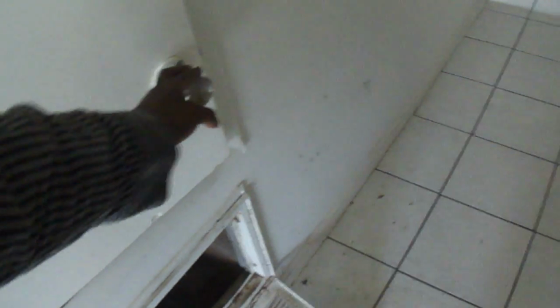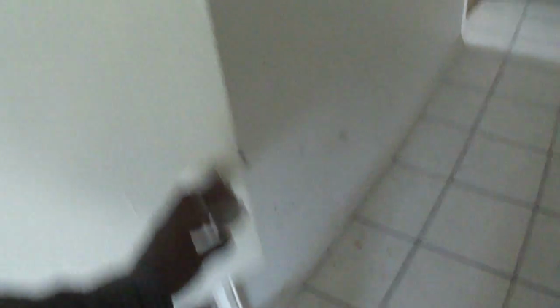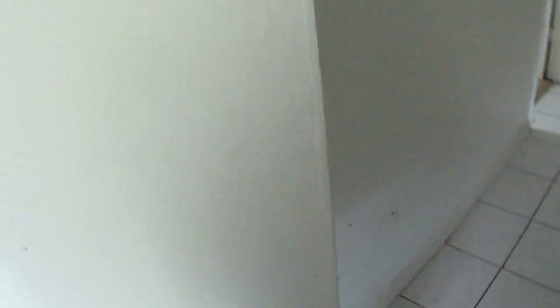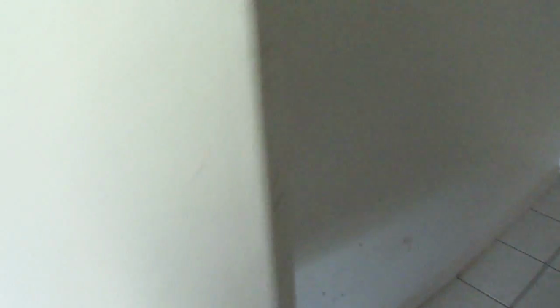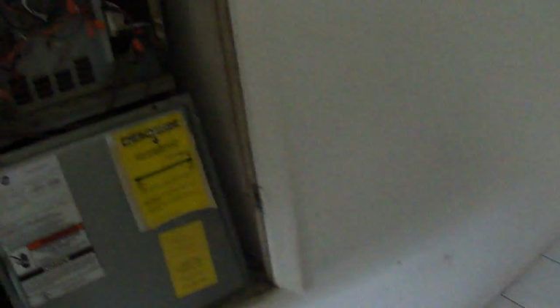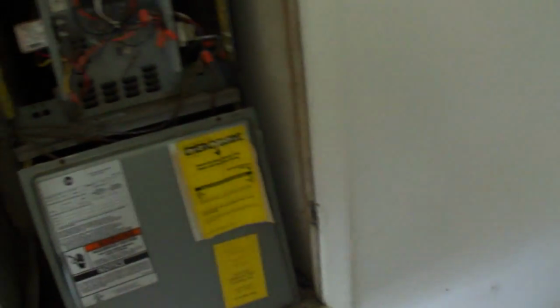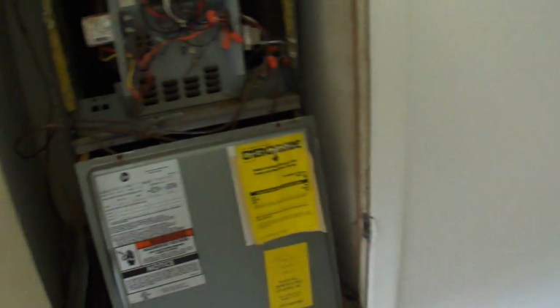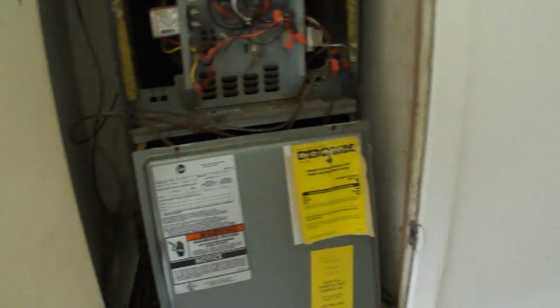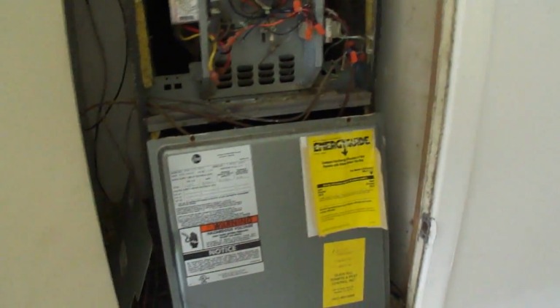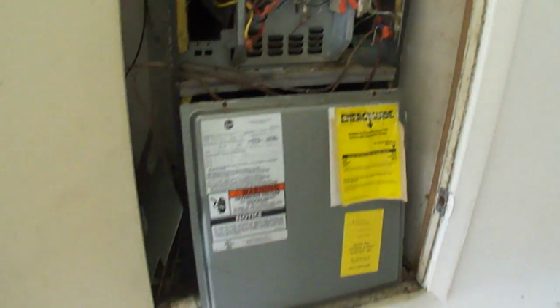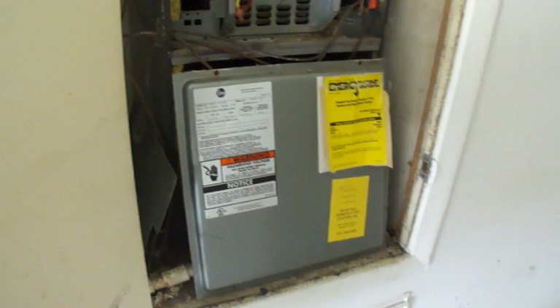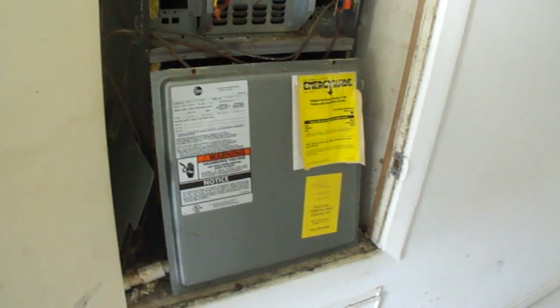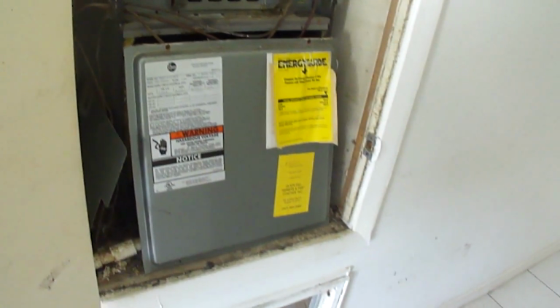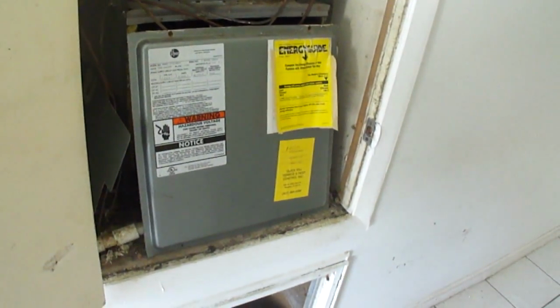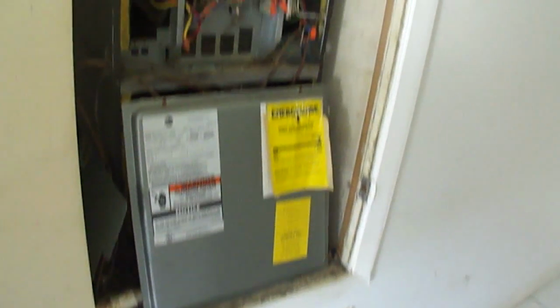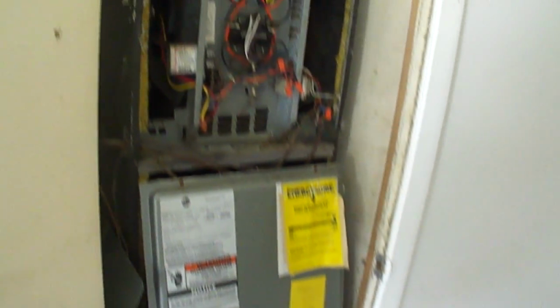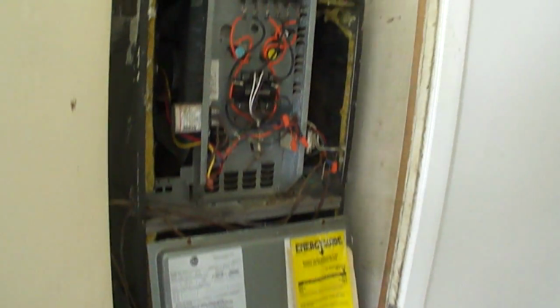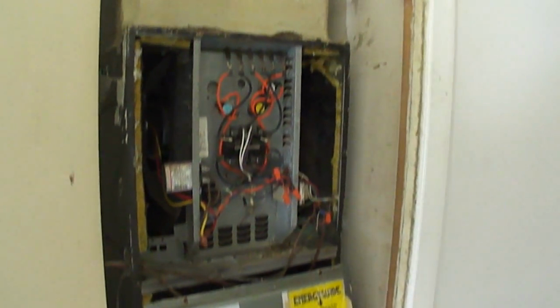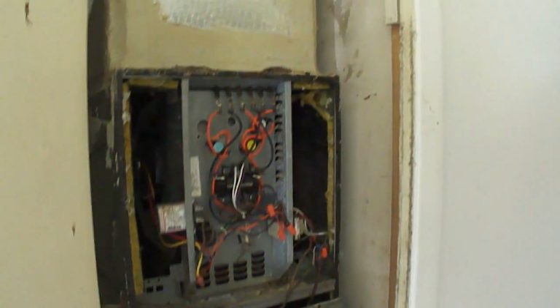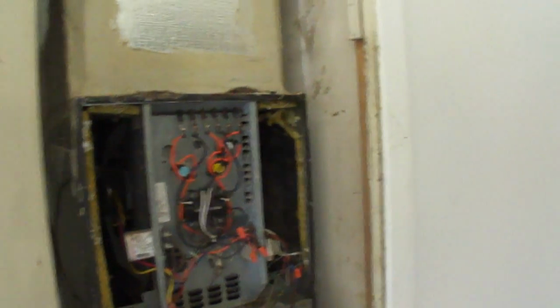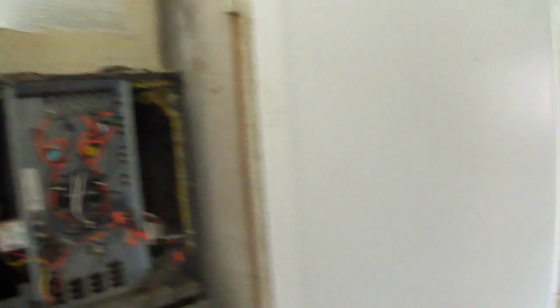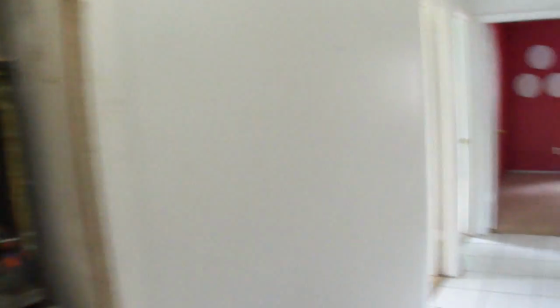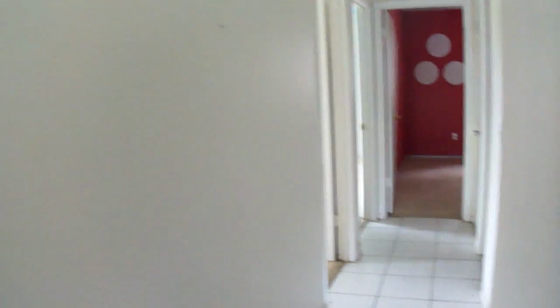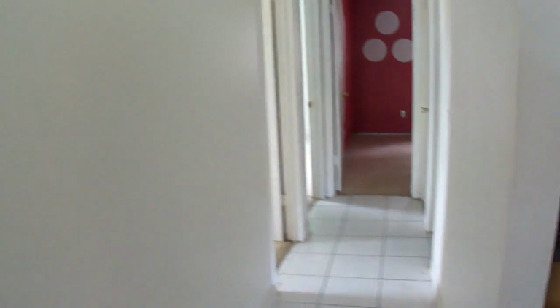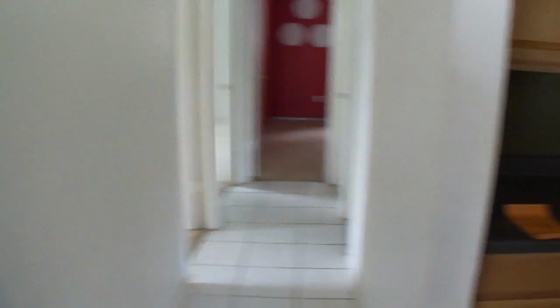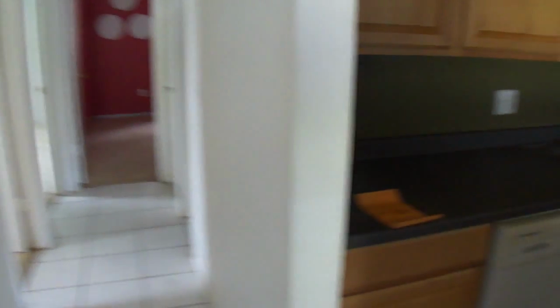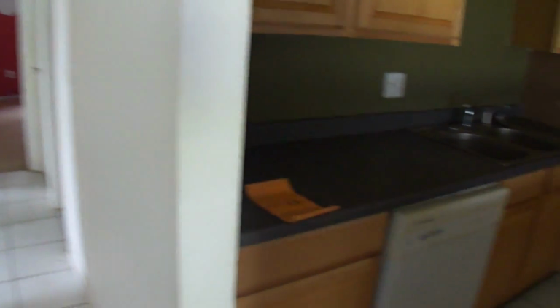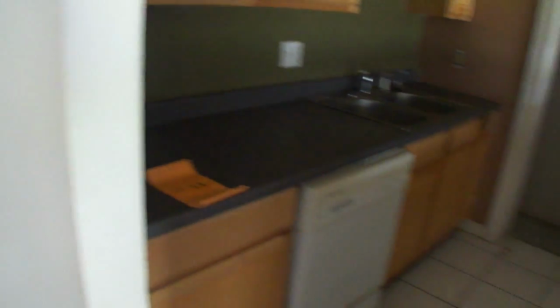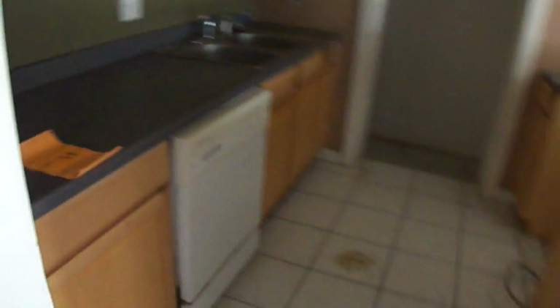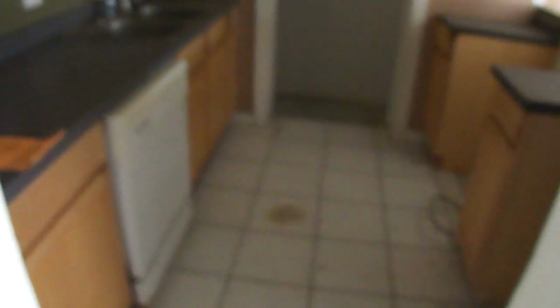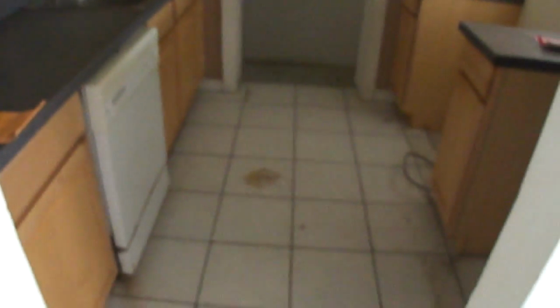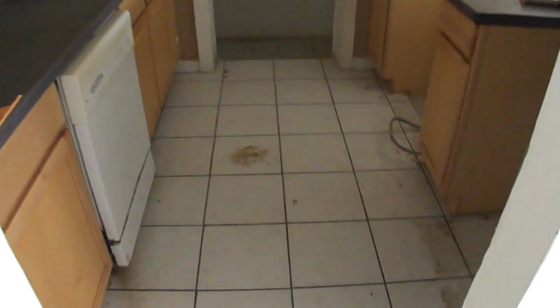The home is going to need an AC. And here we have the kitchen.